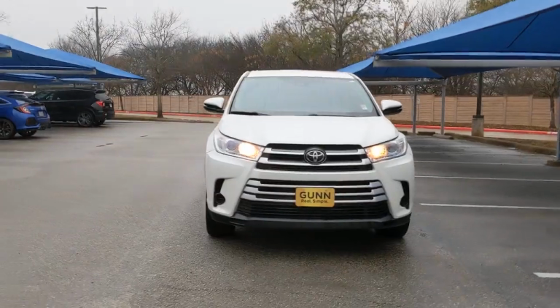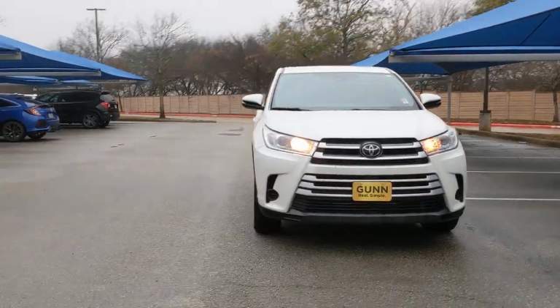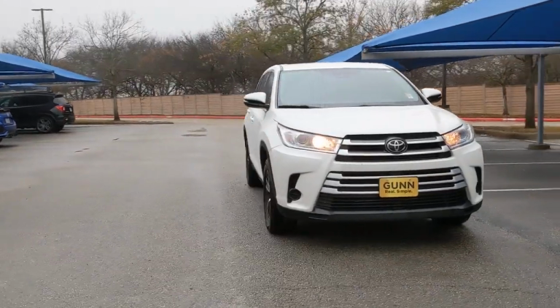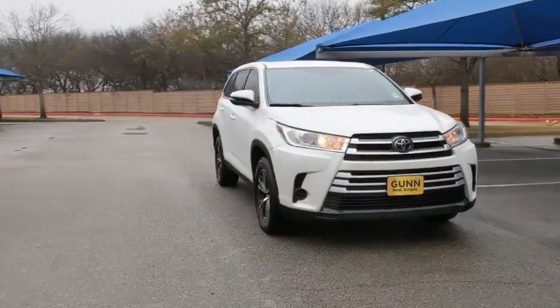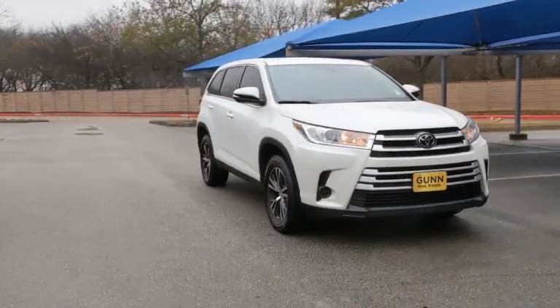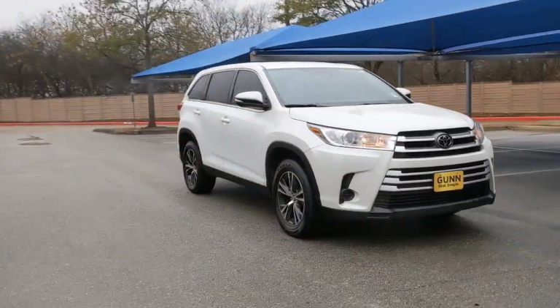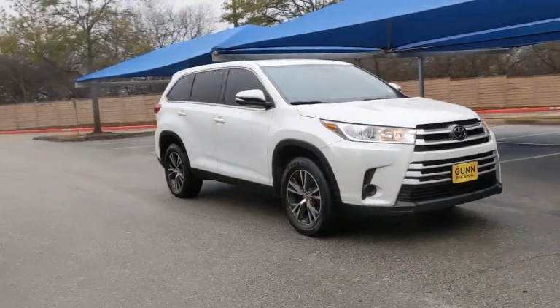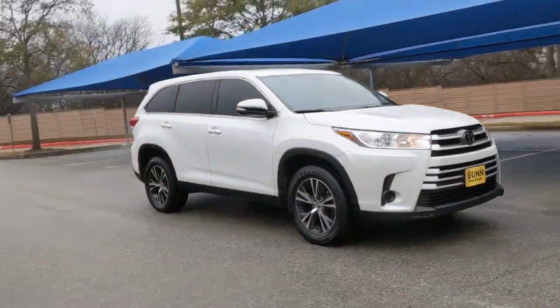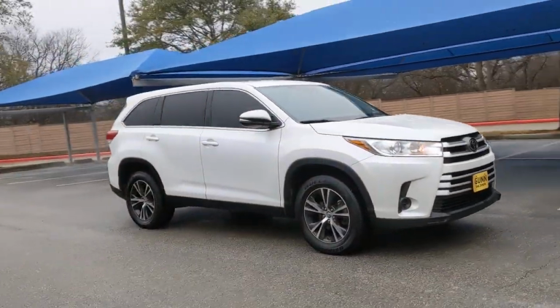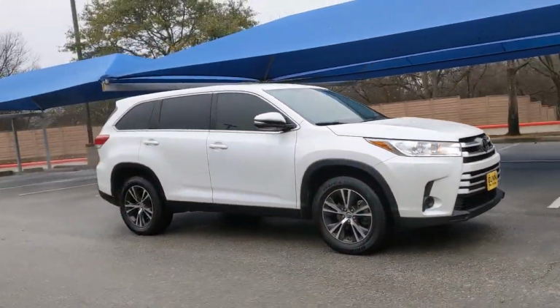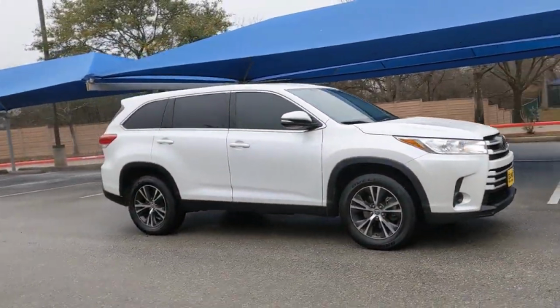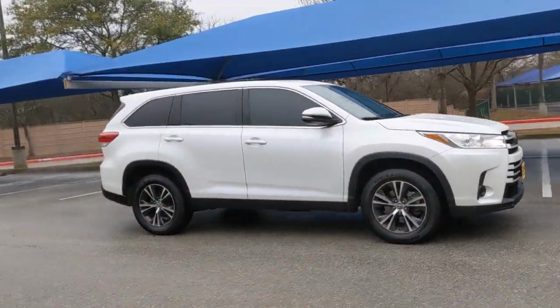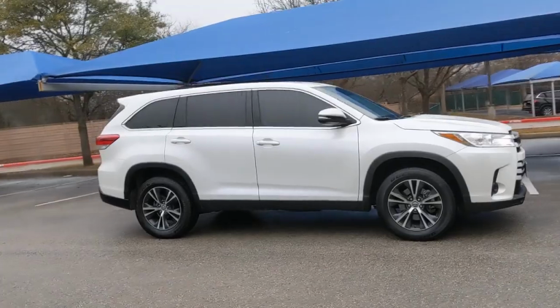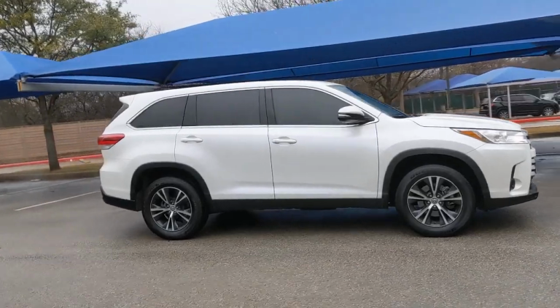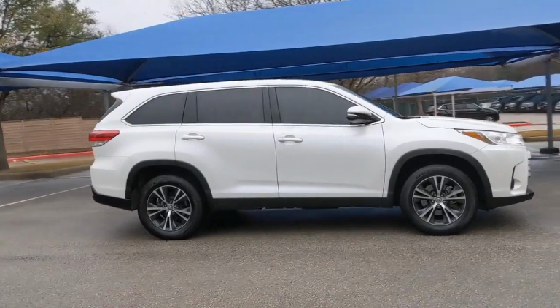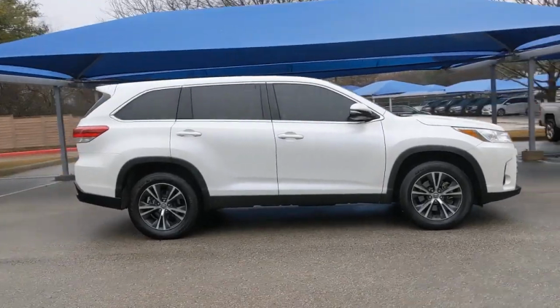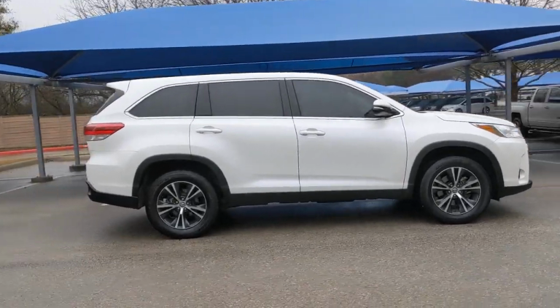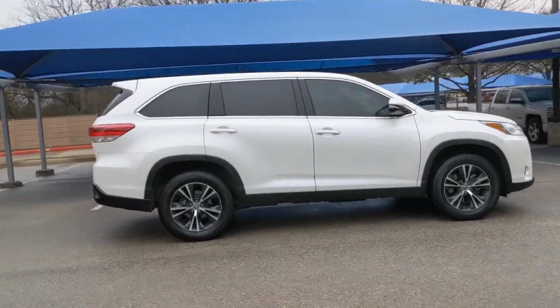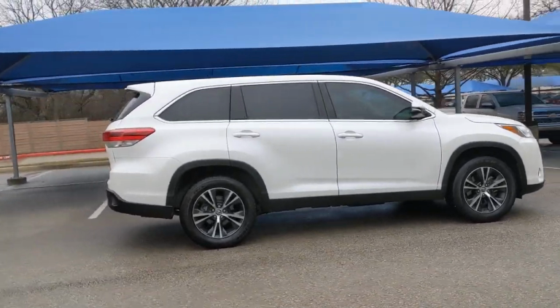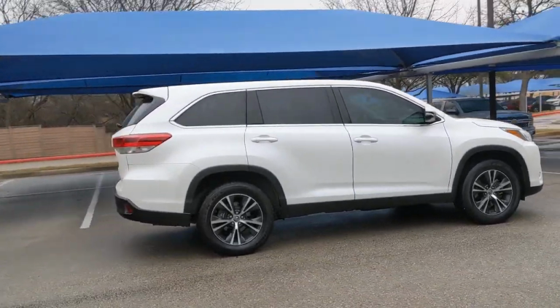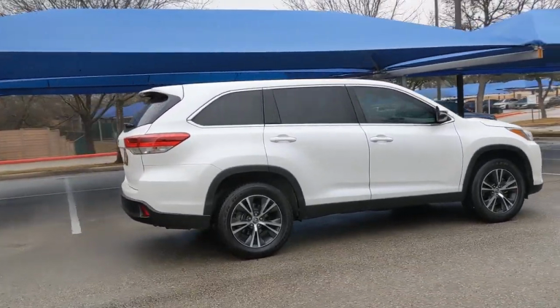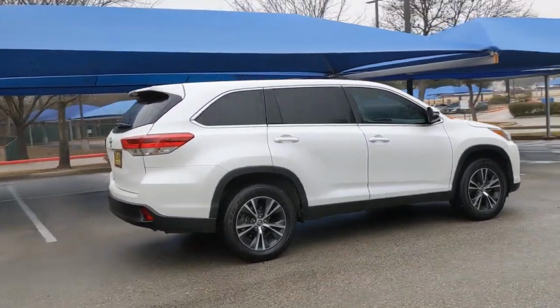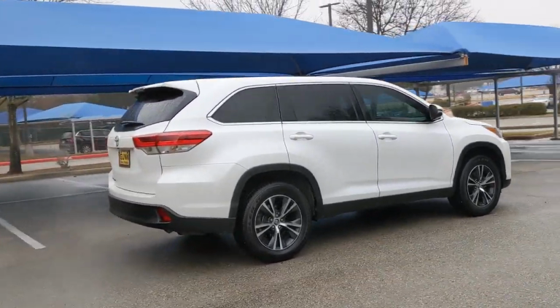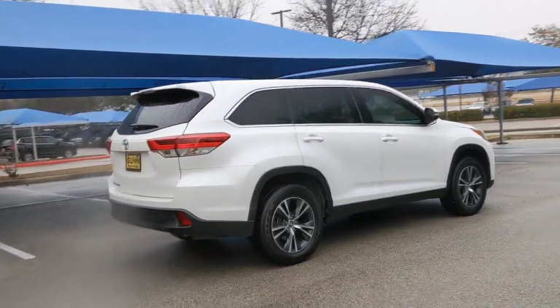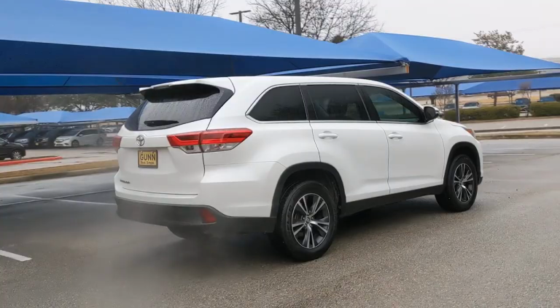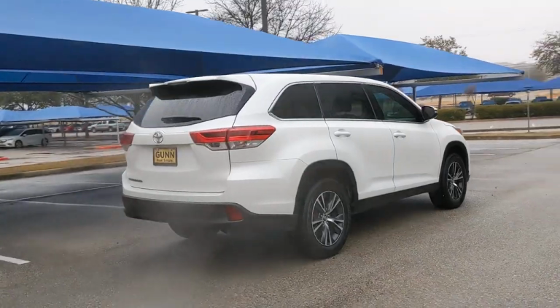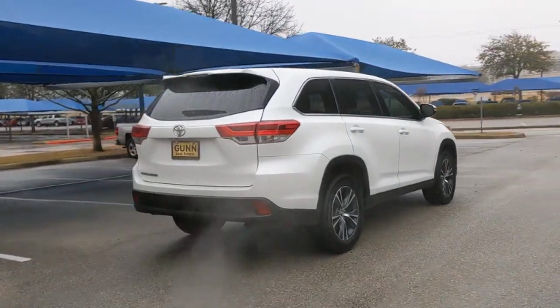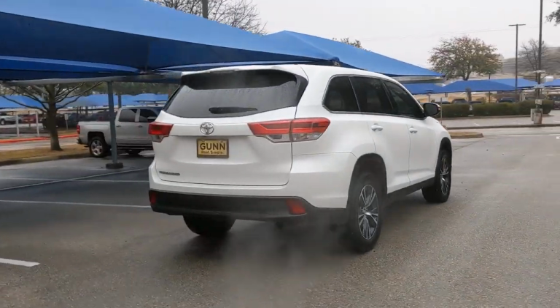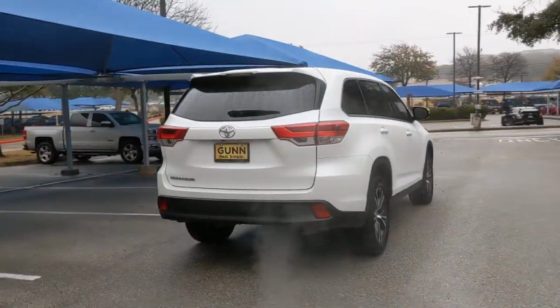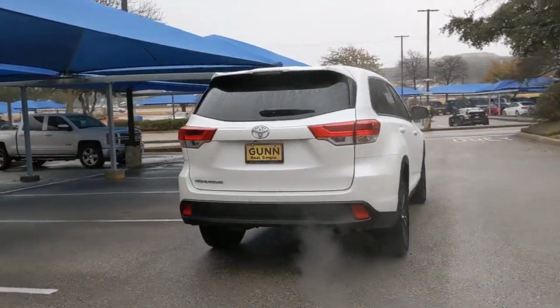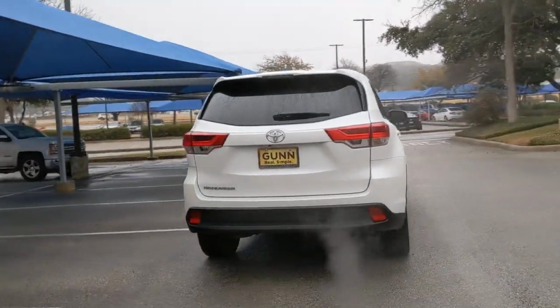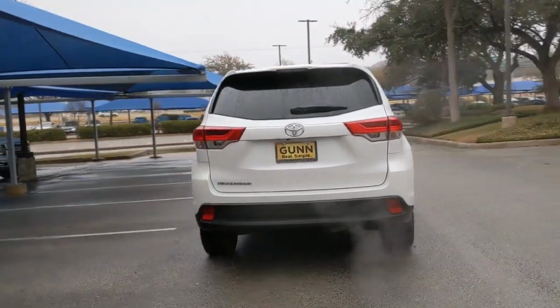Here is a wonderful 2019 Toyota Highlander. This vehicle still has fewer than 50,000 miles on the clock, so it won't last long. This smooth-riding, solidly-built Highlander is ready to meet your family's needs.